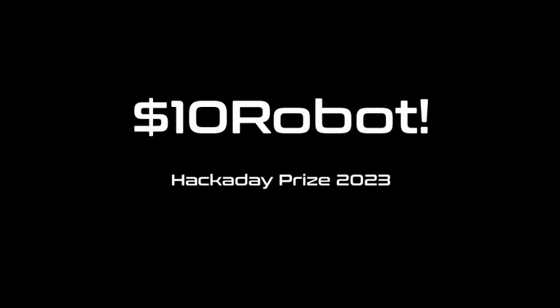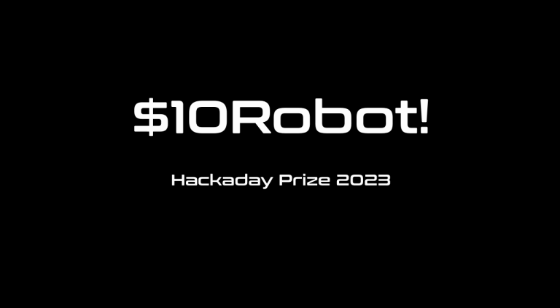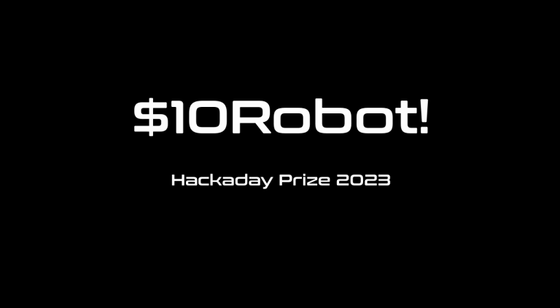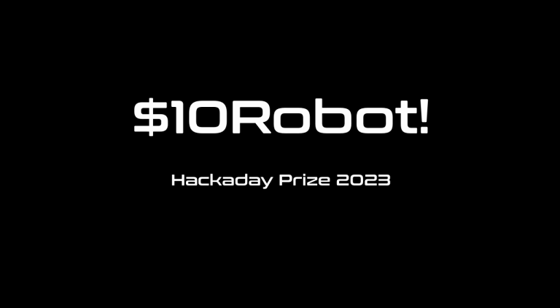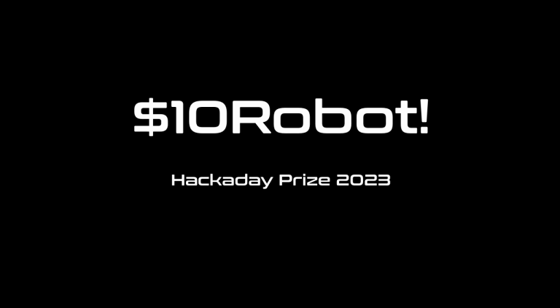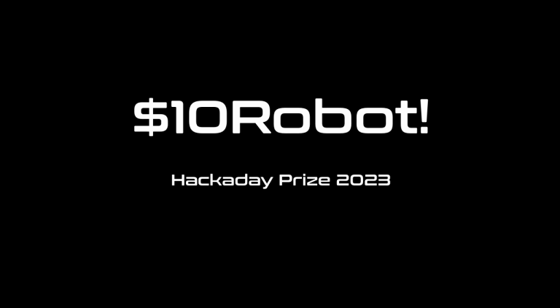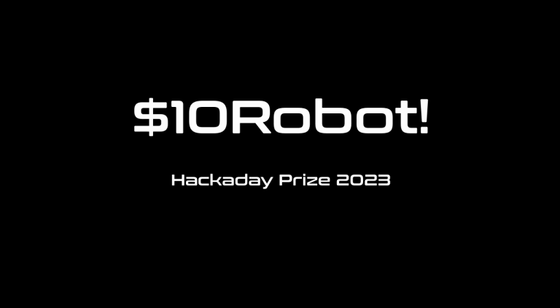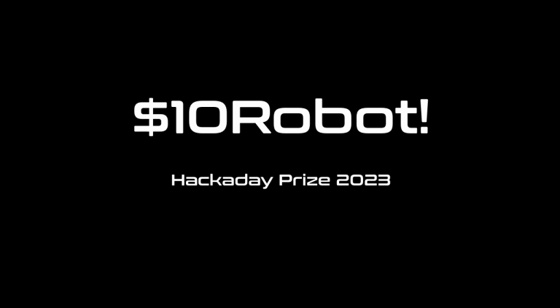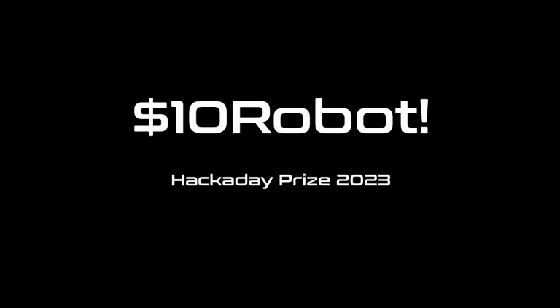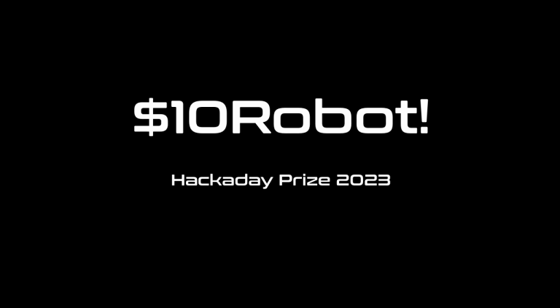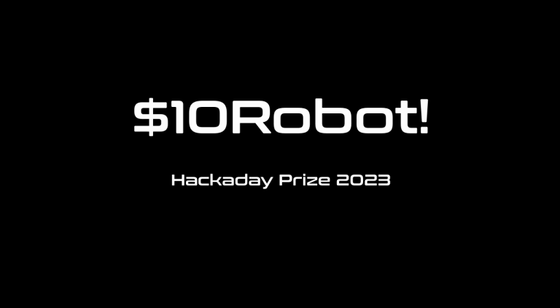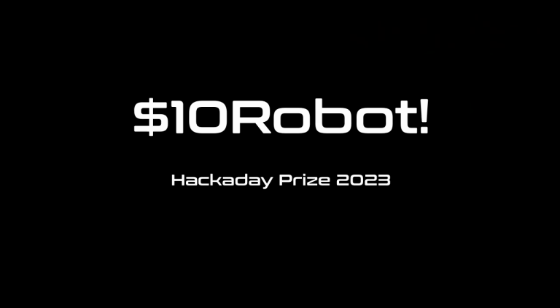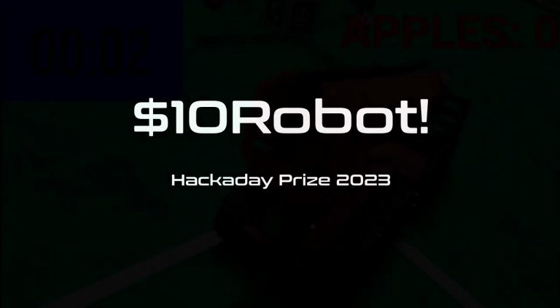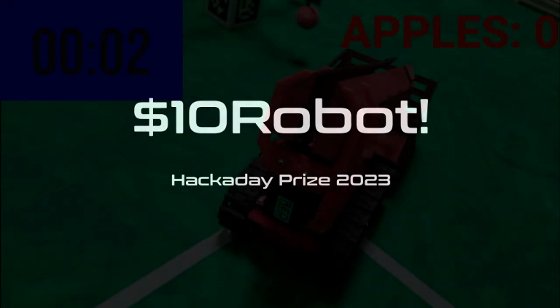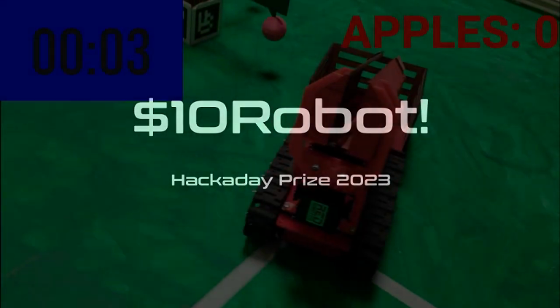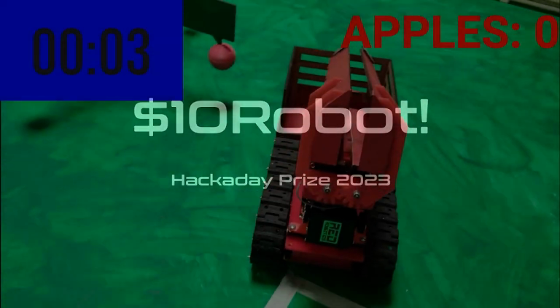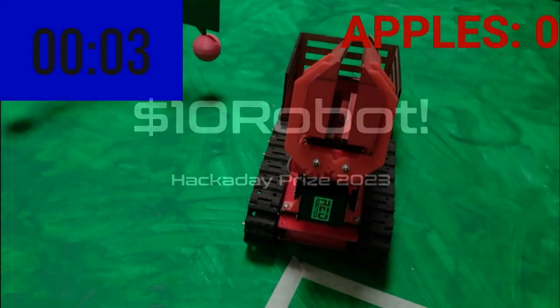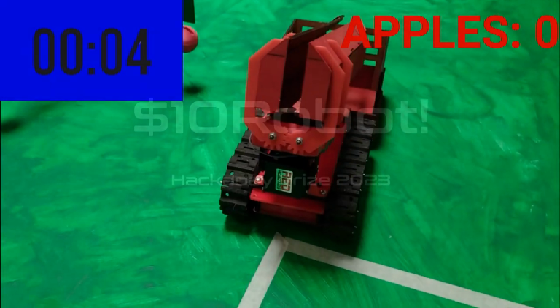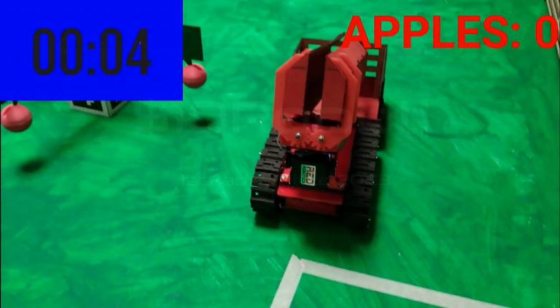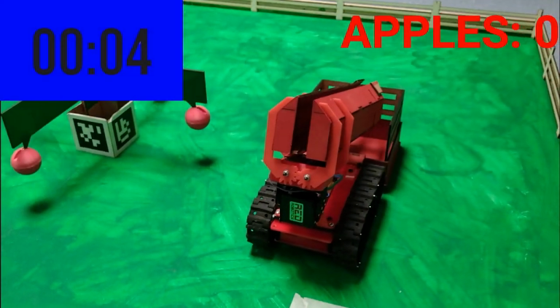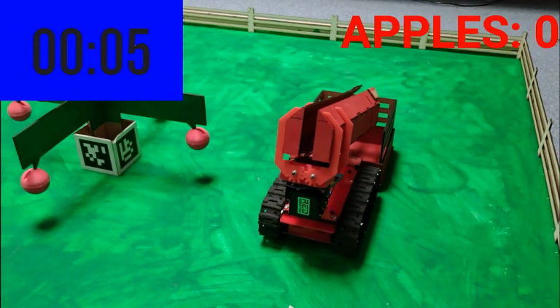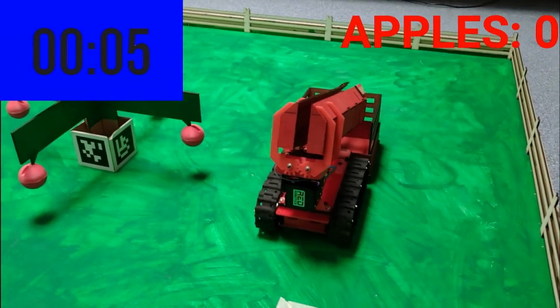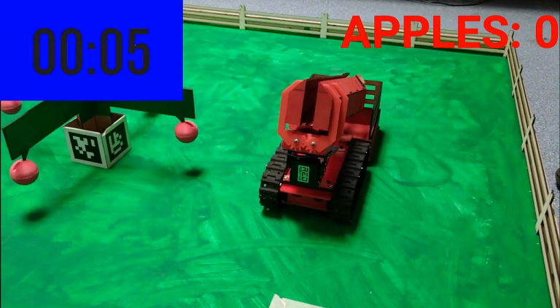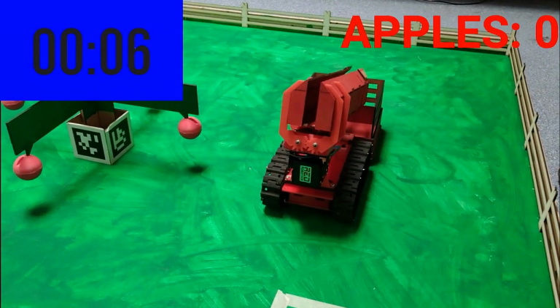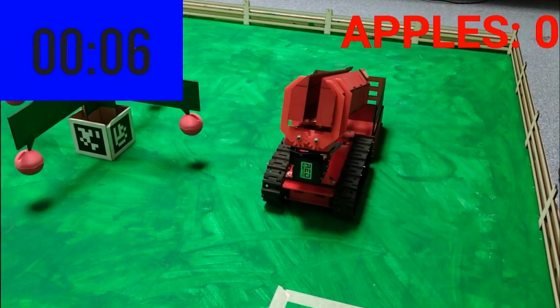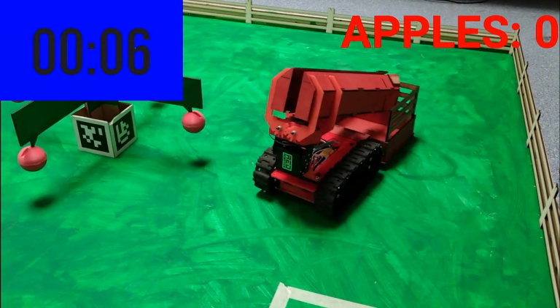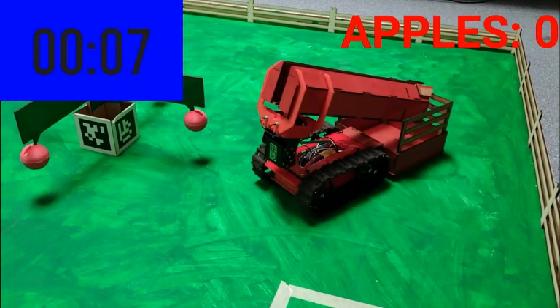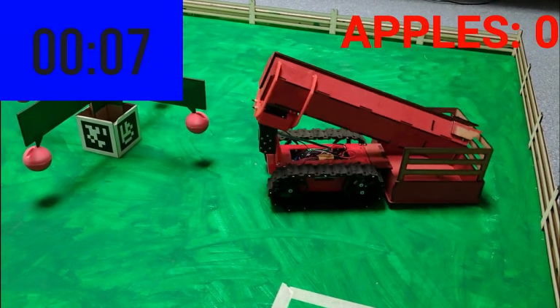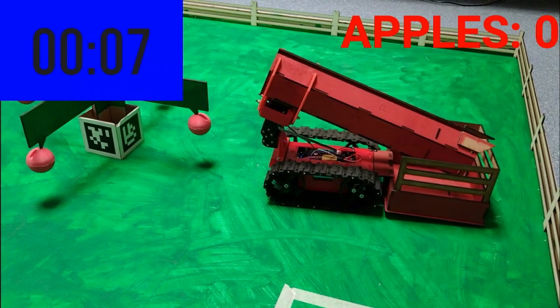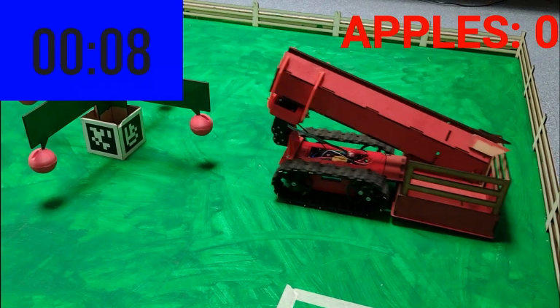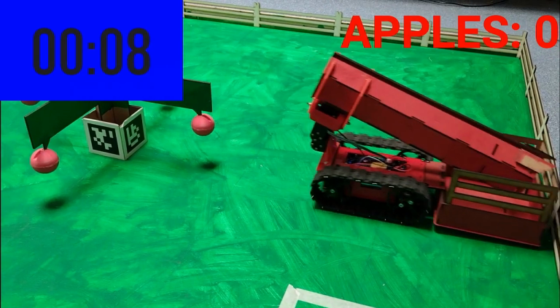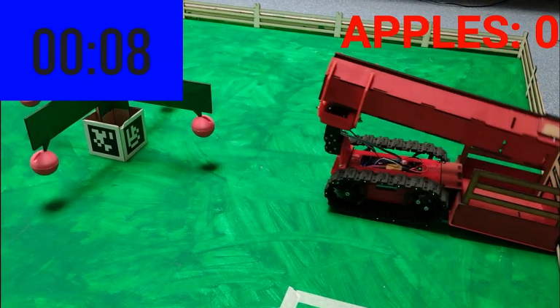Hi, I'm Neil. Welcome to my project, The $10 Robots. I run the Sport Robotics Club. One of the things we do is enter a robotics competition called Pi Wars, held at Cambridge University here in the UK.